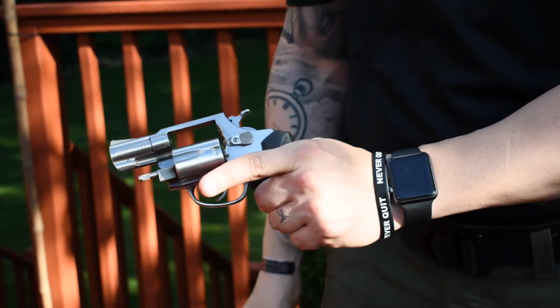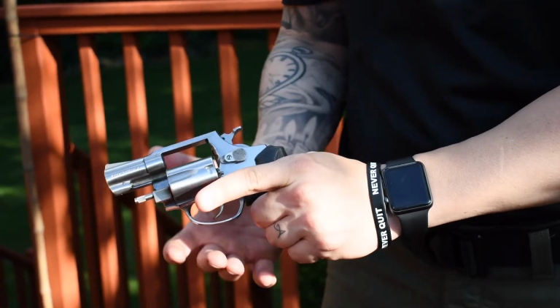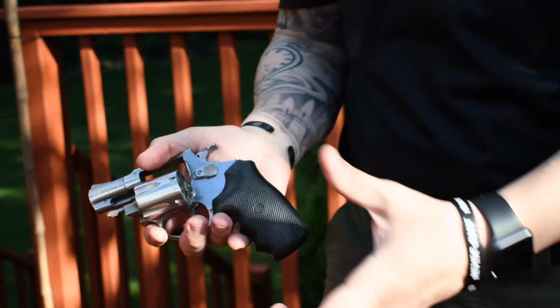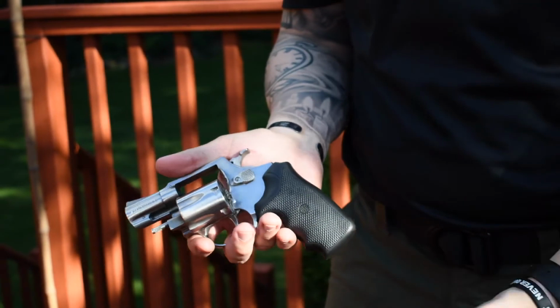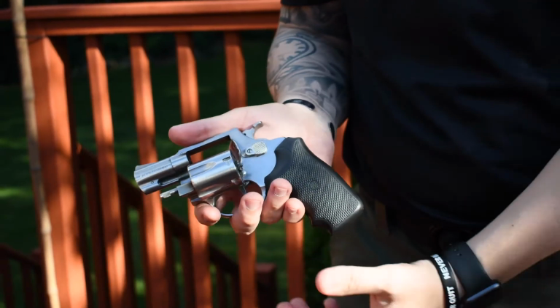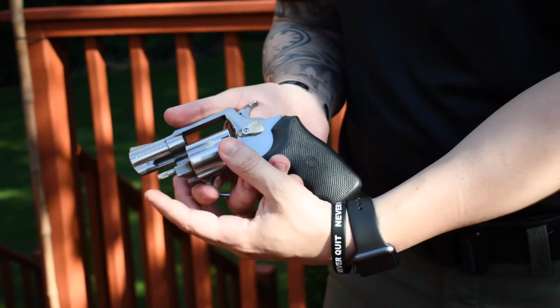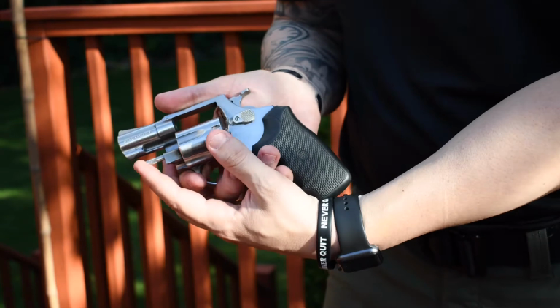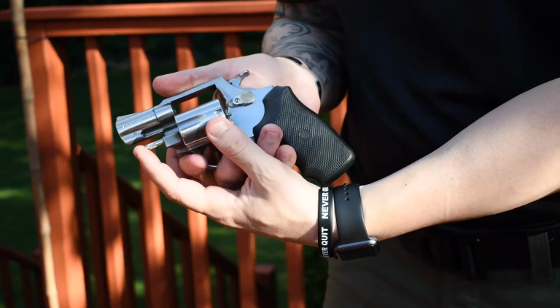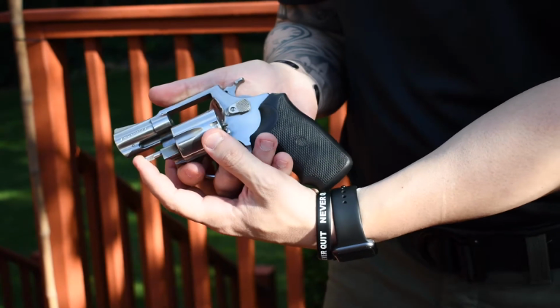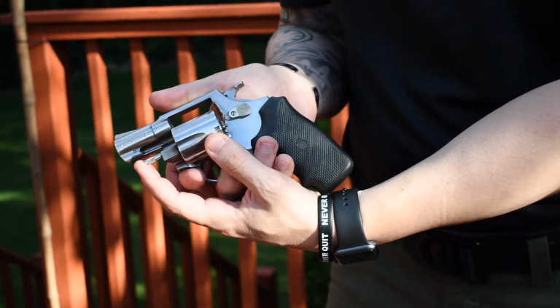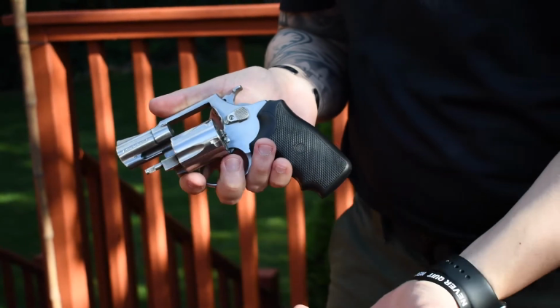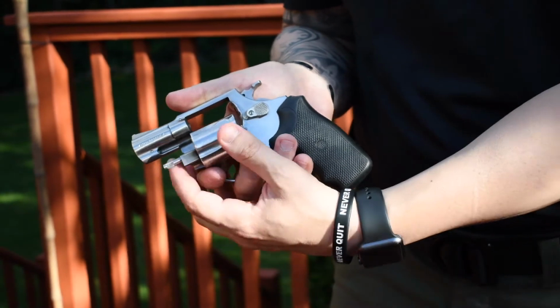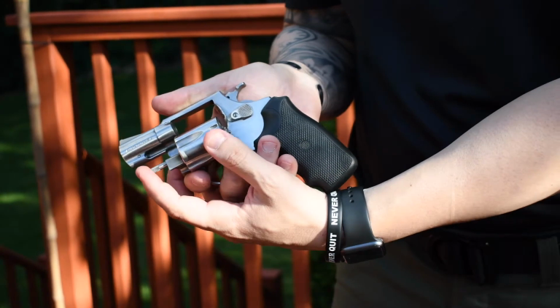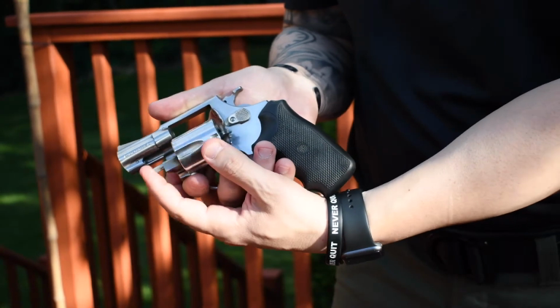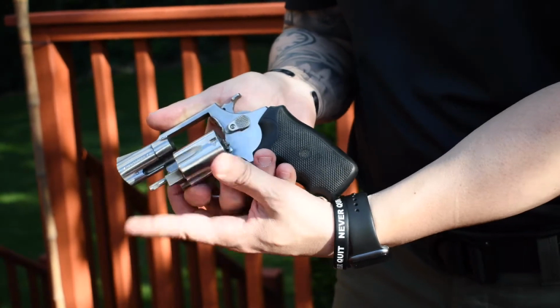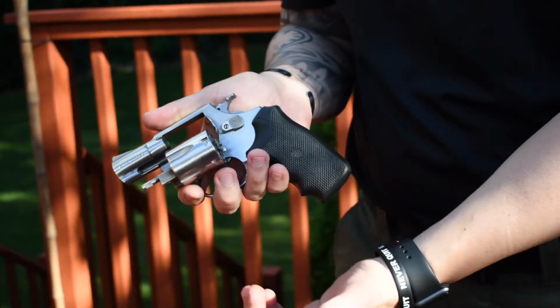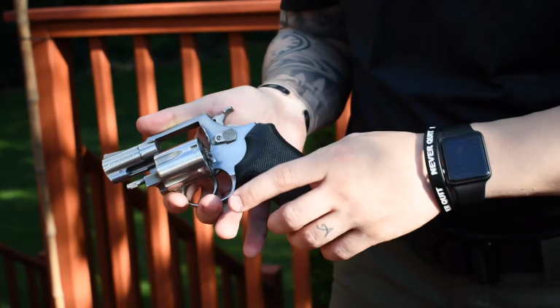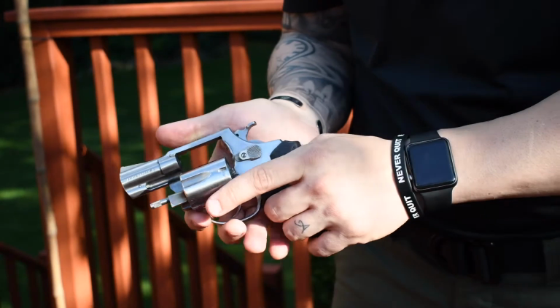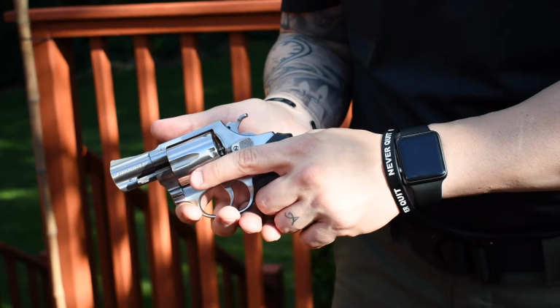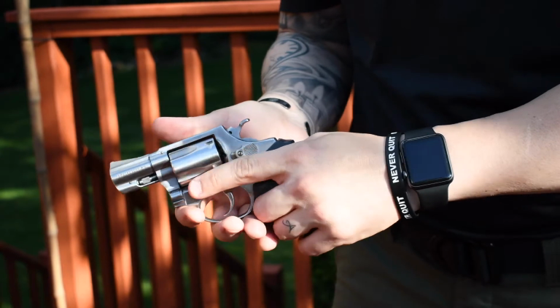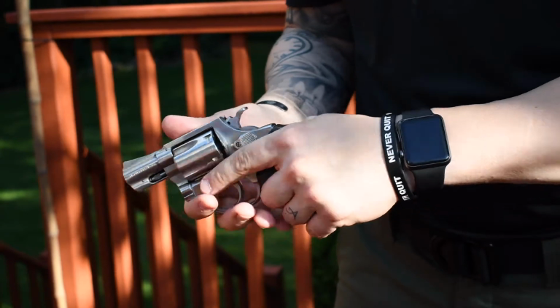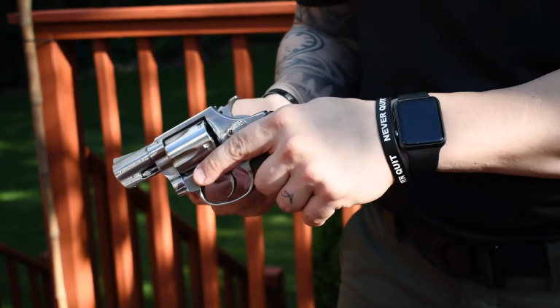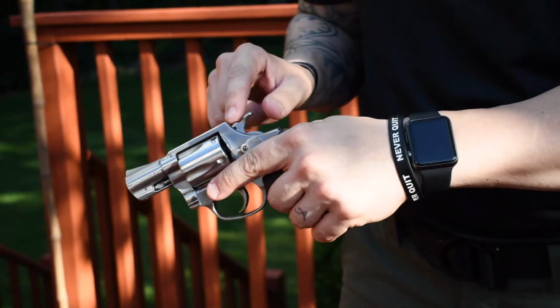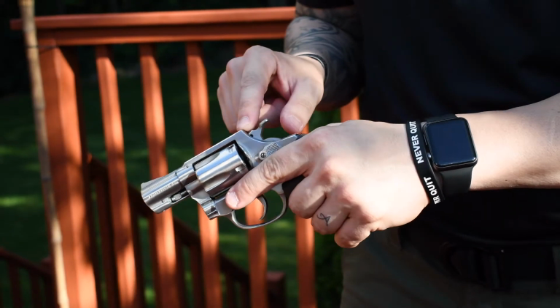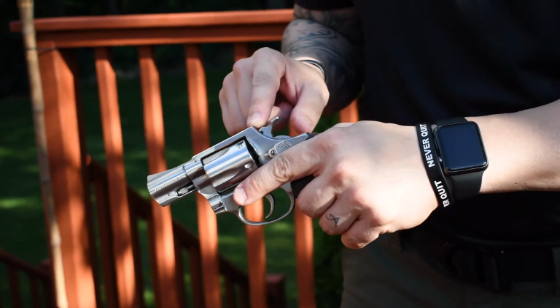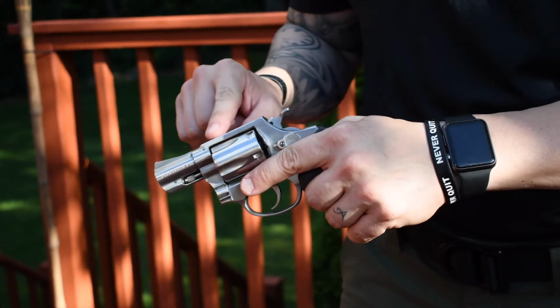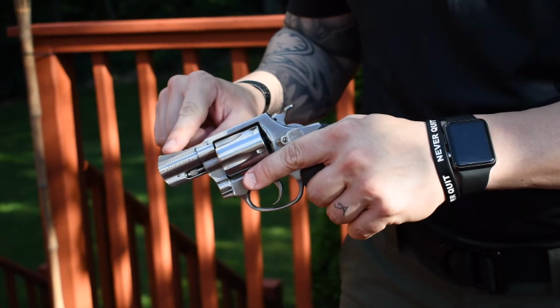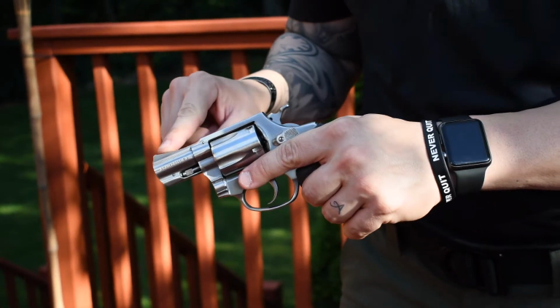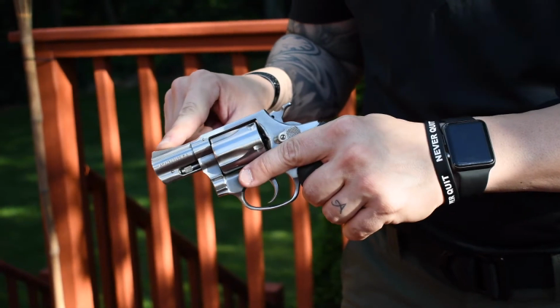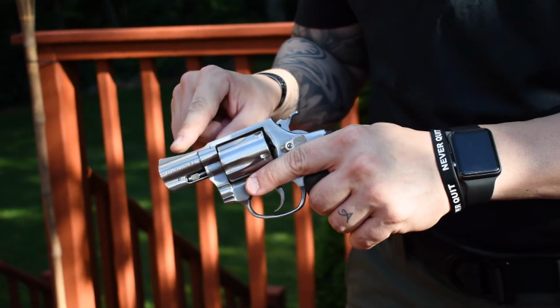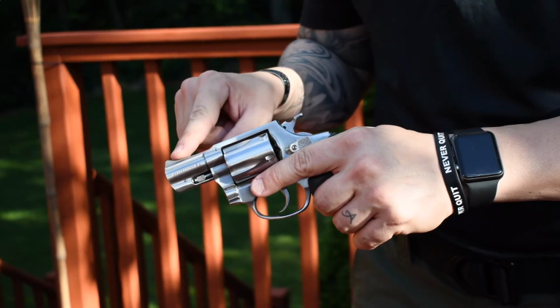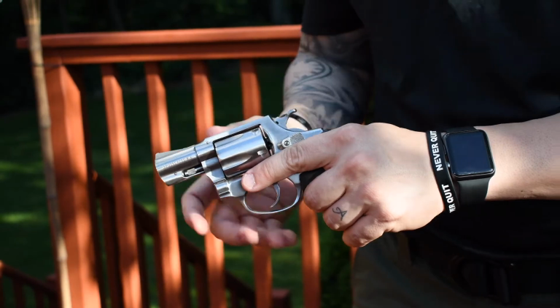You have your crane latch — if you push forward you can pop the cylinder out to load and unload it. This right here is your ejection rod, where if you did have ammo in there you could eject the rounds. Up on top you're going to have your rear sight, and at the front of the barrel you have your front sight.